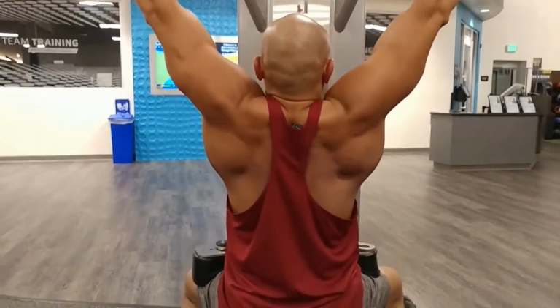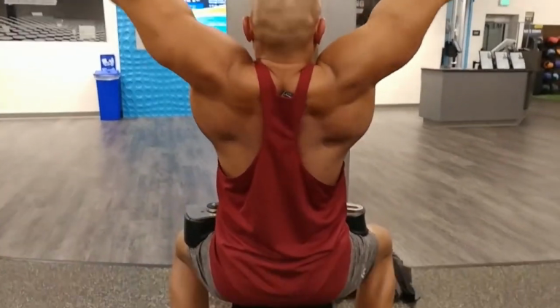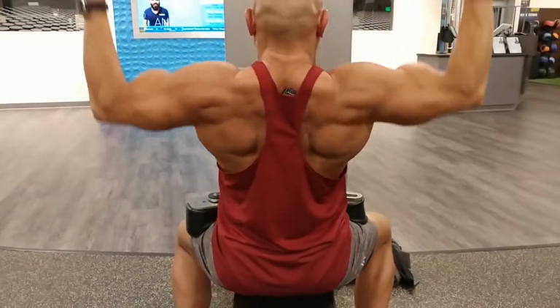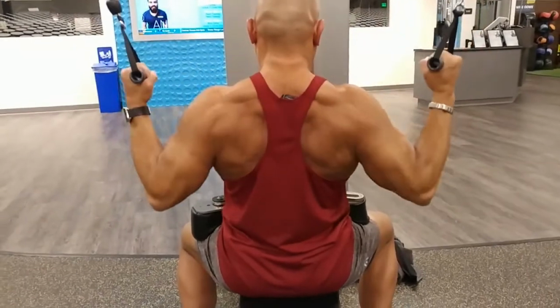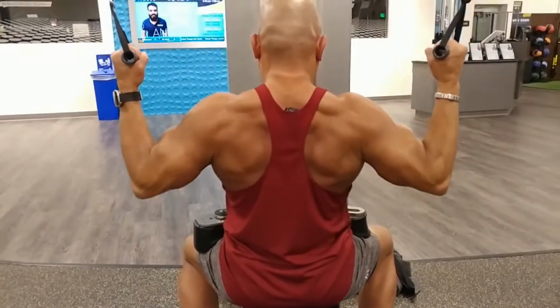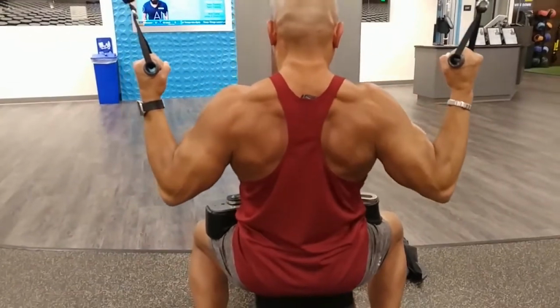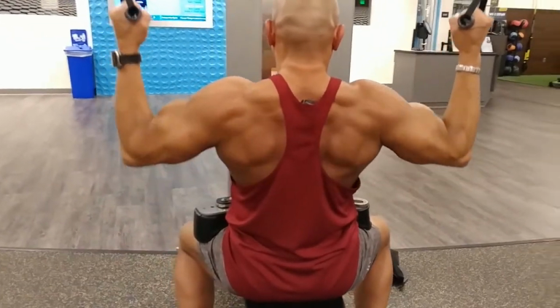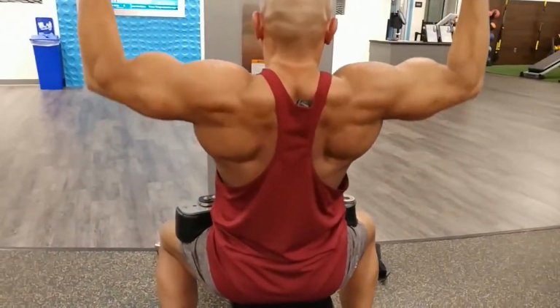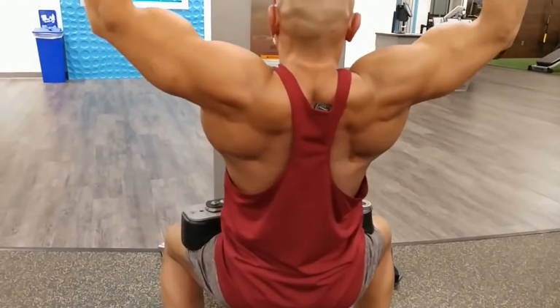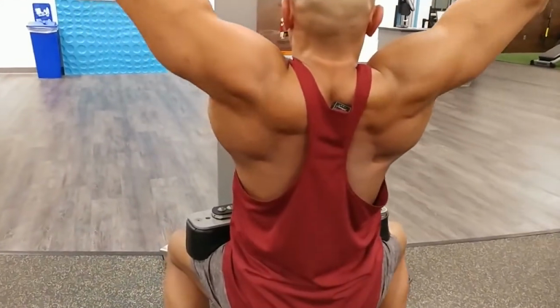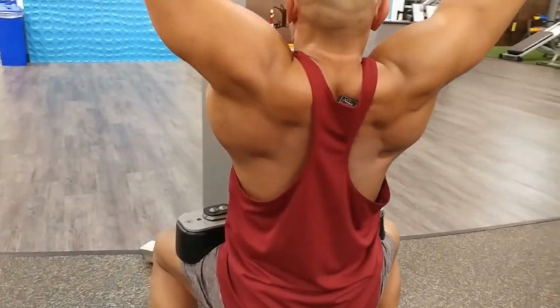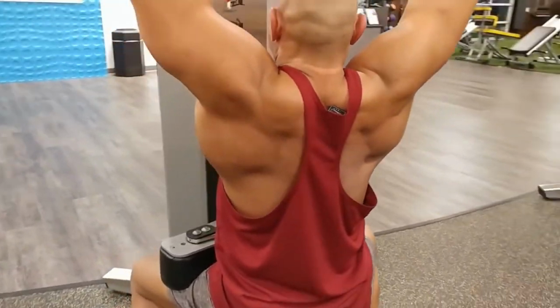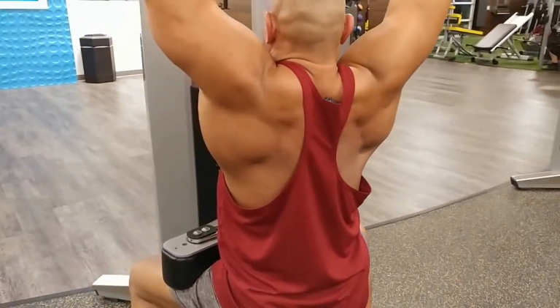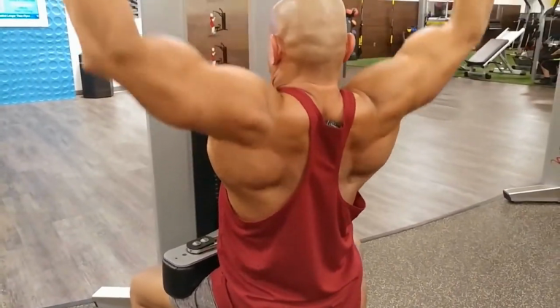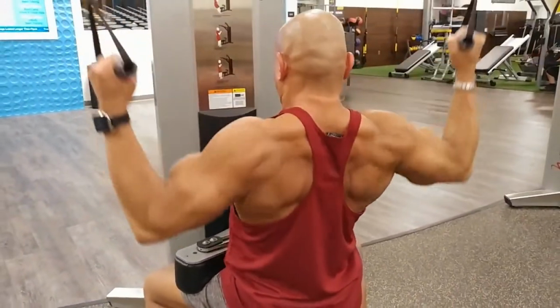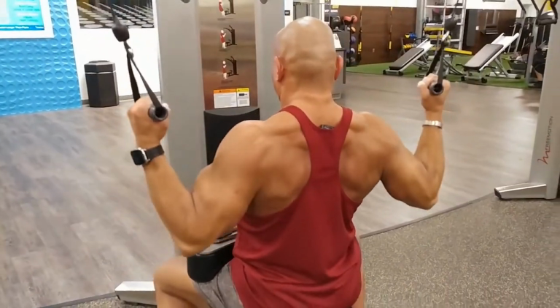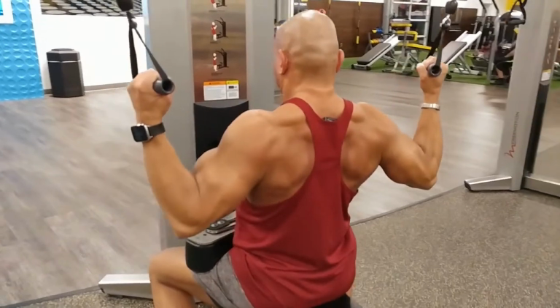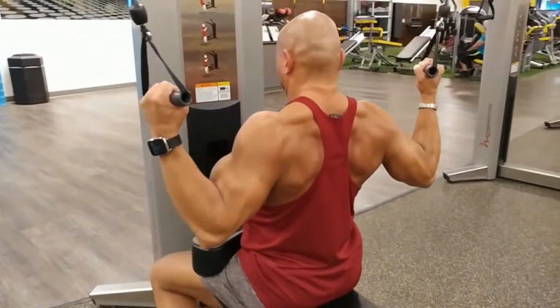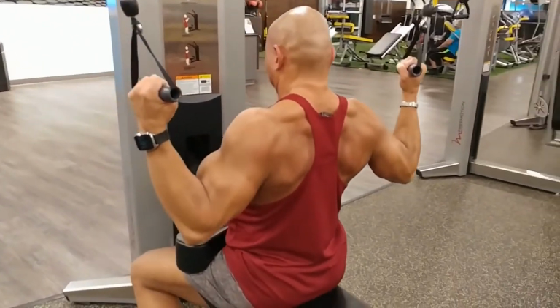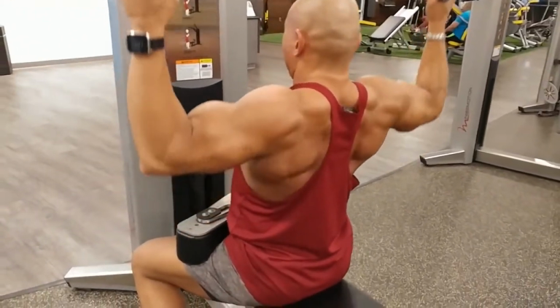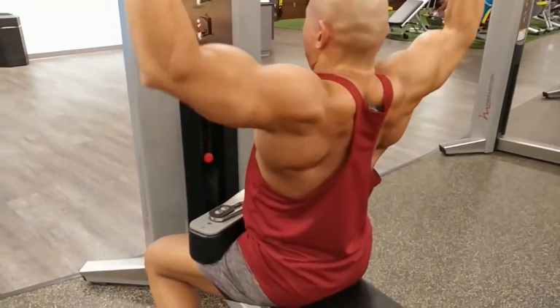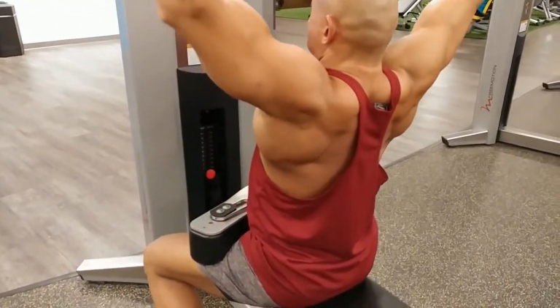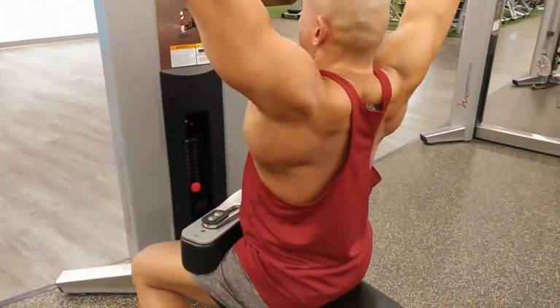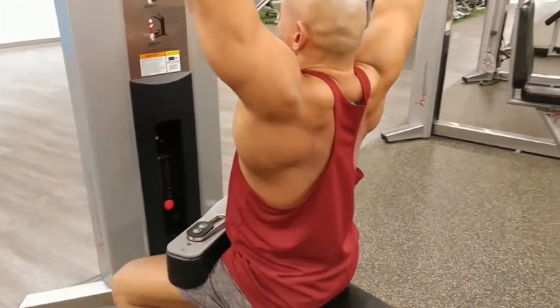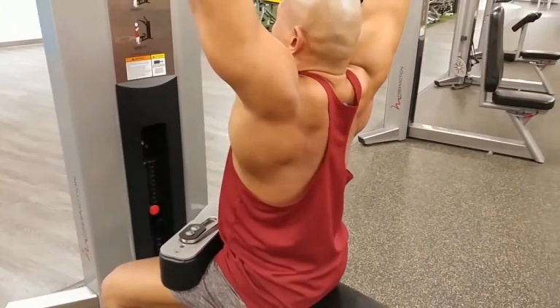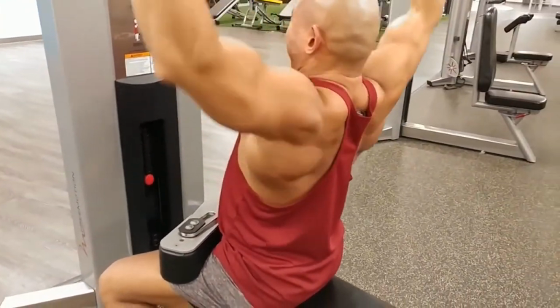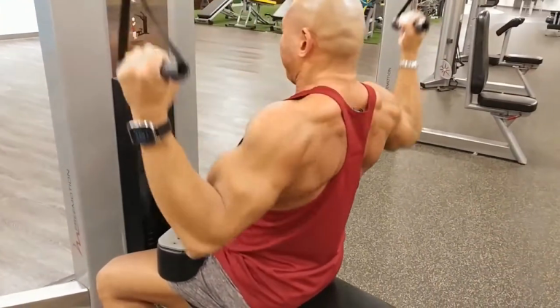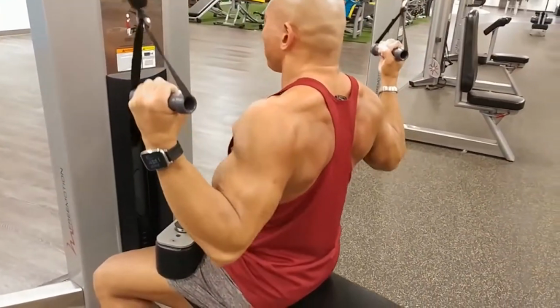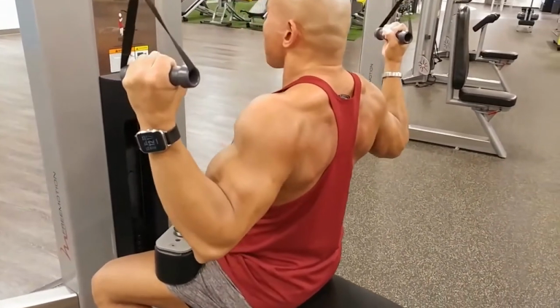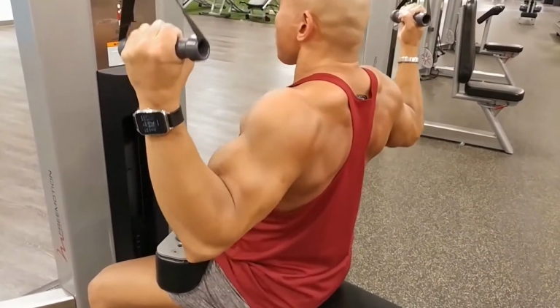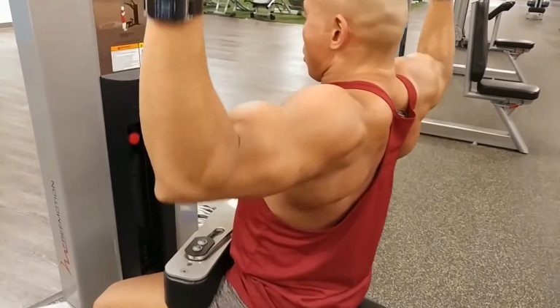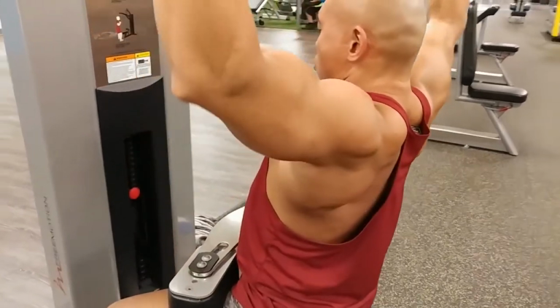When I do arms, I train arms maybe once a week, sometimes once every two weeks. So it's not really a big priority for me because arms have always been pretty easy.